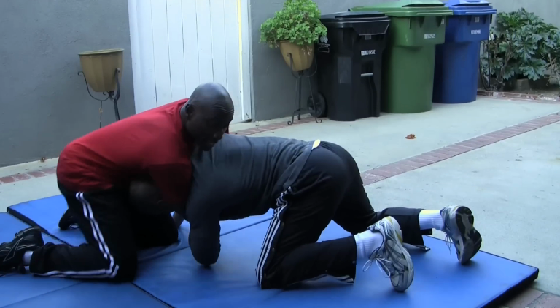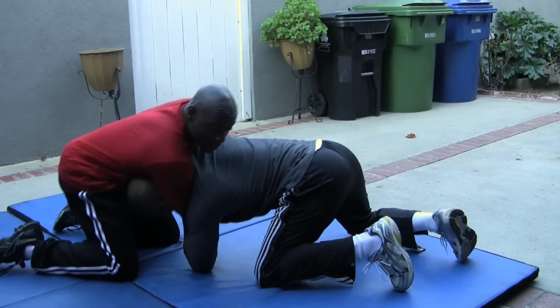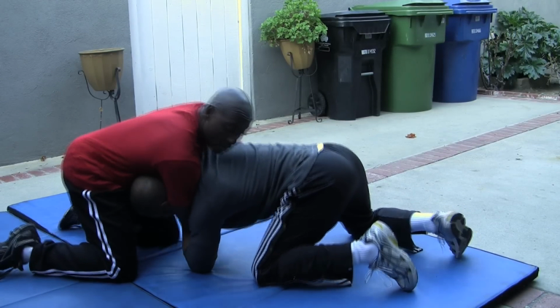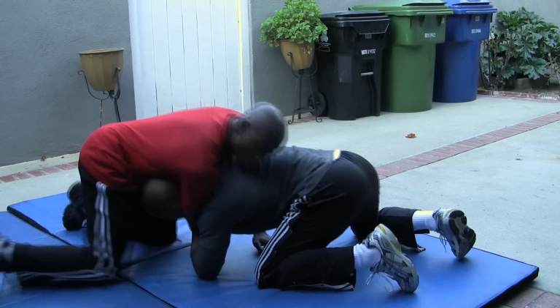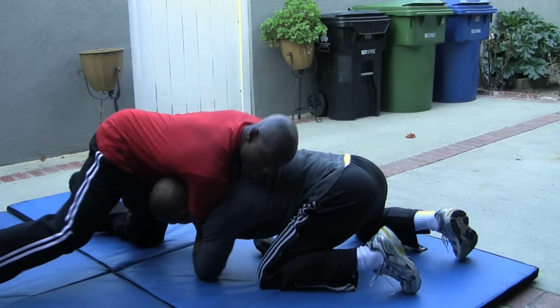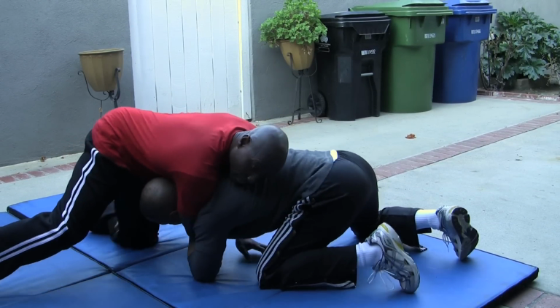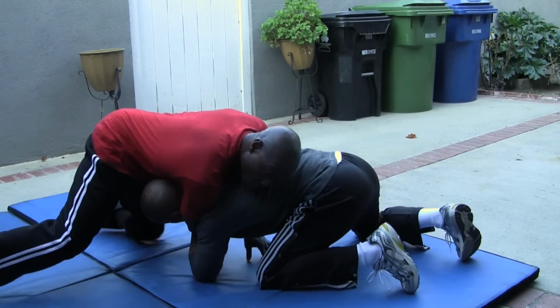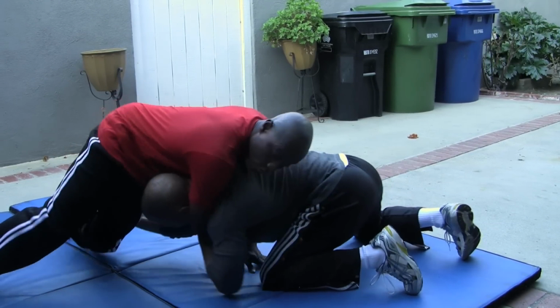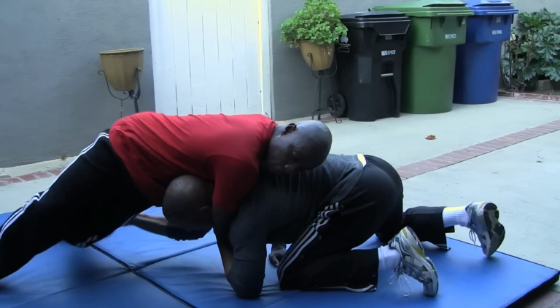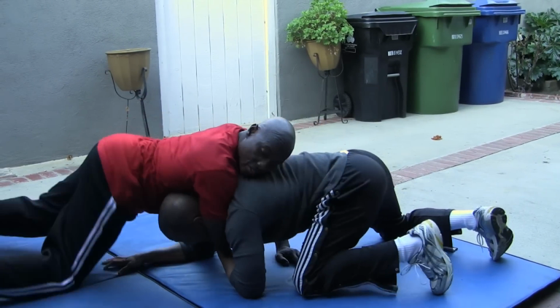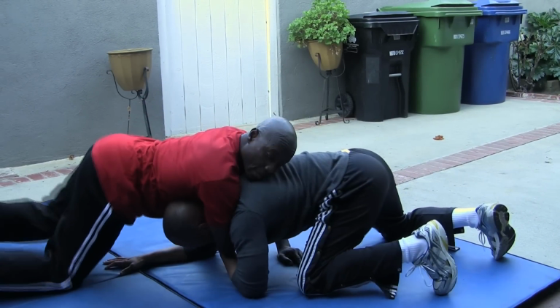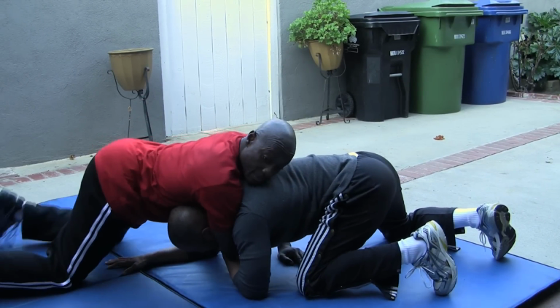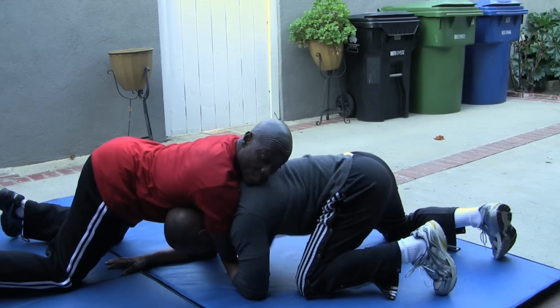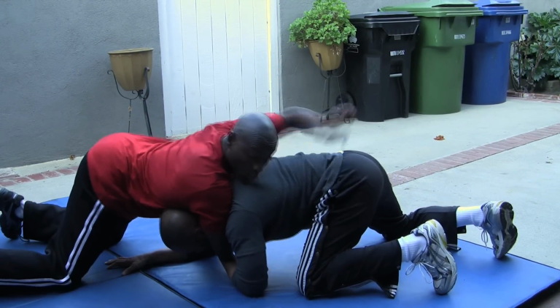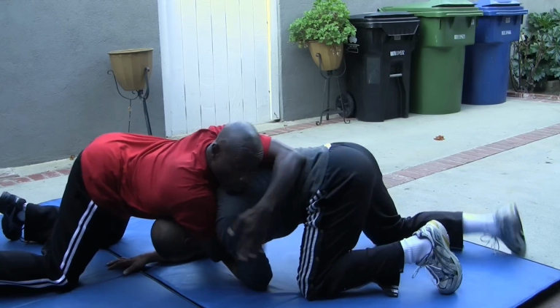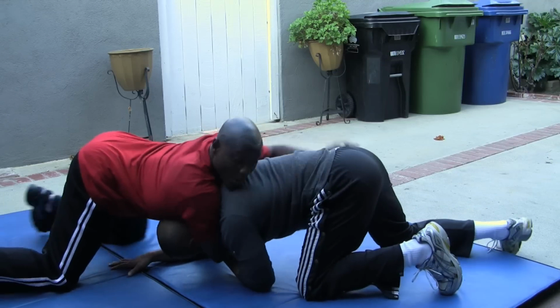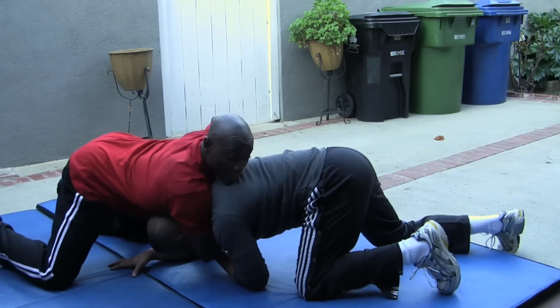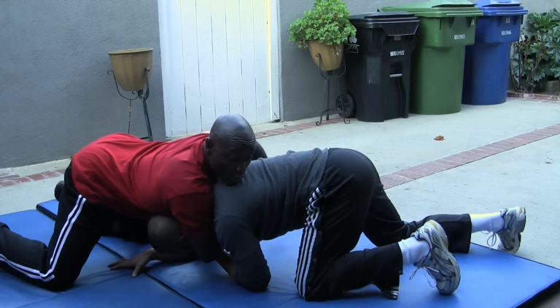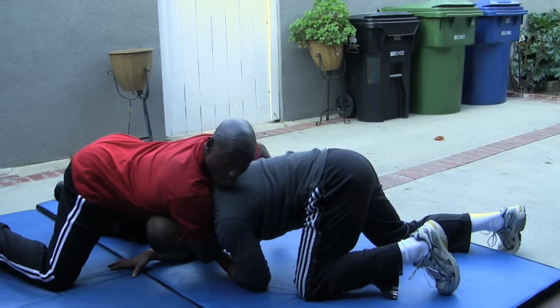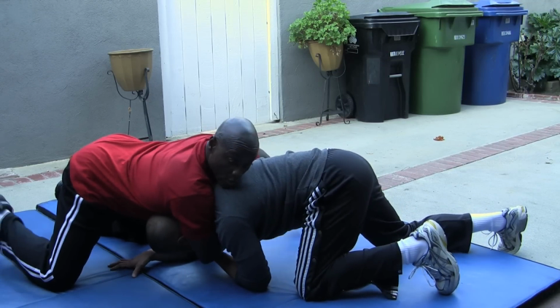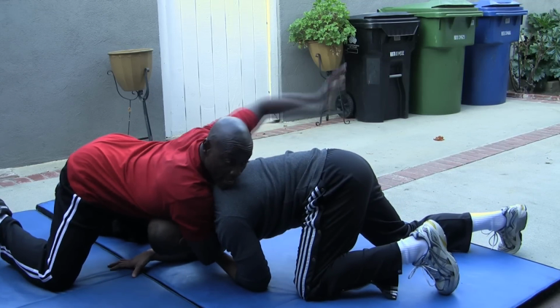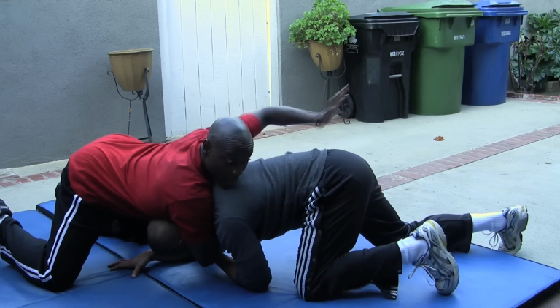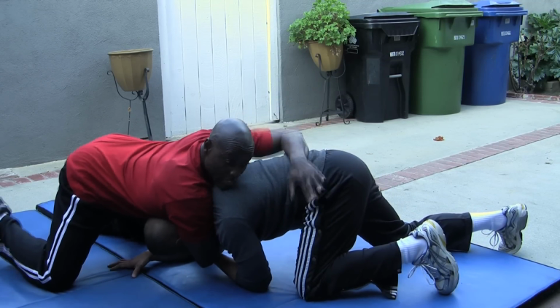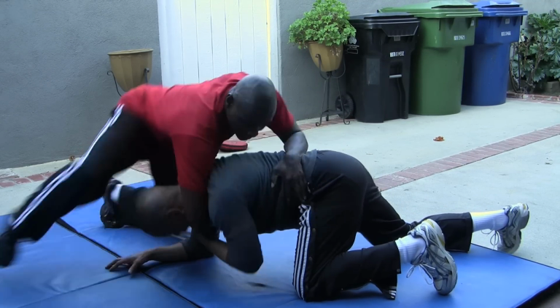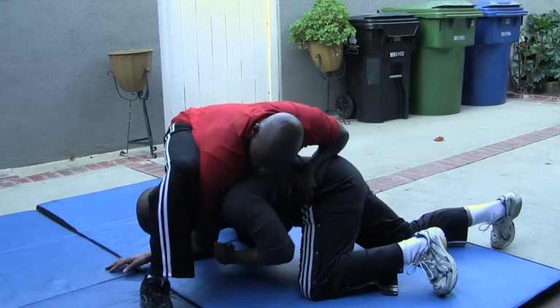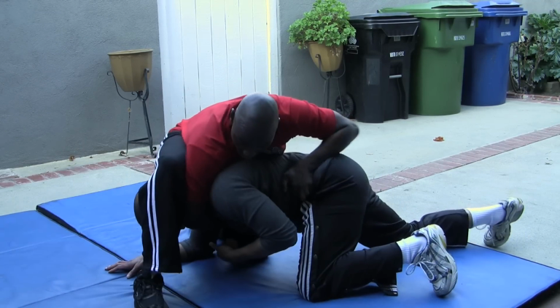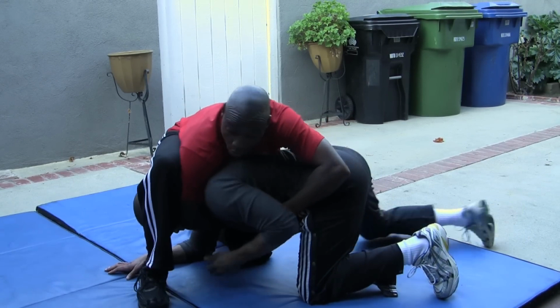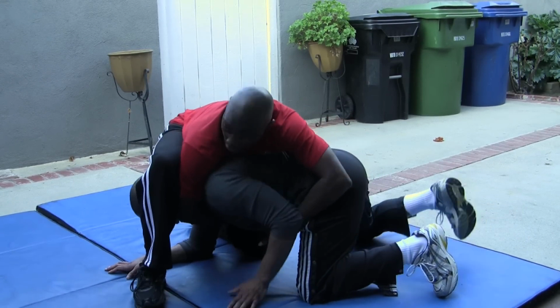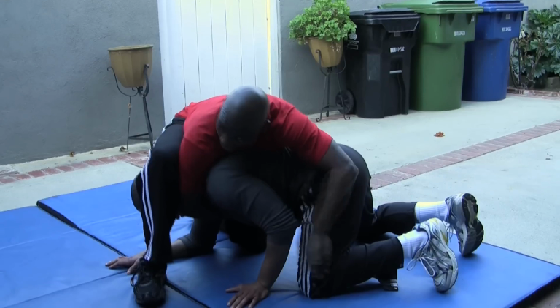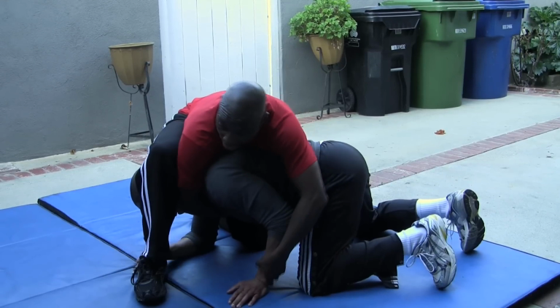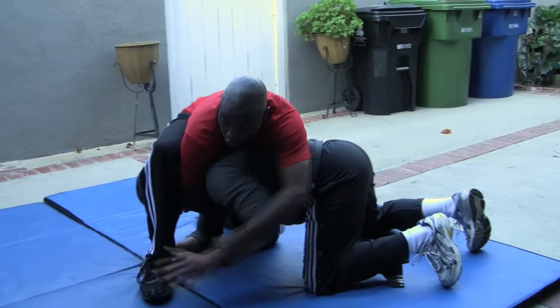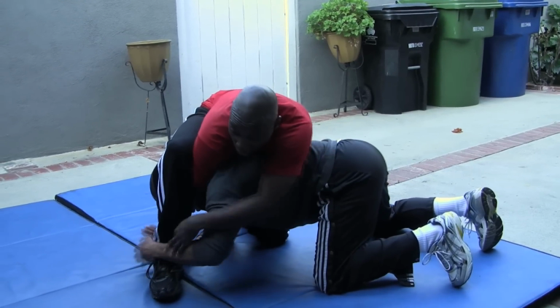He's grabbed your leg here. You have to make him let go. You shift your hips down, step out. He's expecting that he'll be able to roll off your right side. You, knowing he's going to do that, take your hand, check this hip, step over. He's knowing you're going to do that.